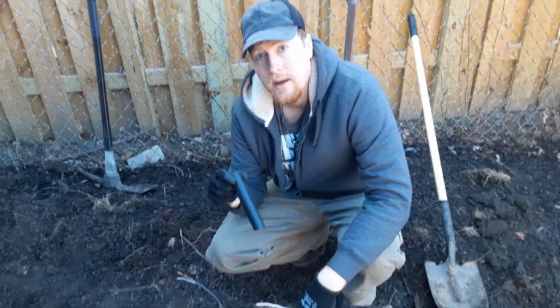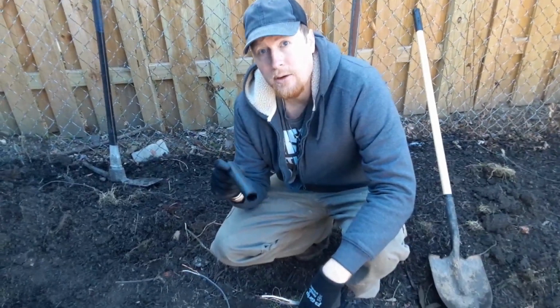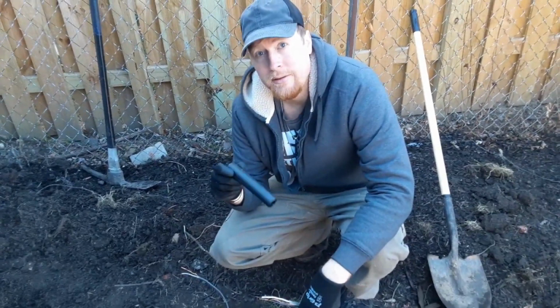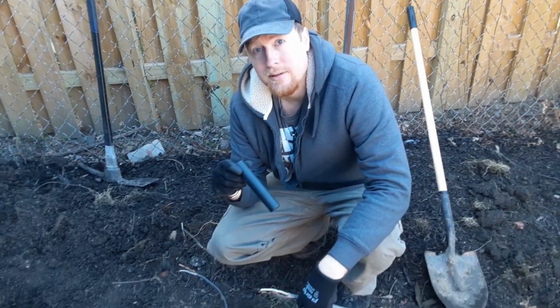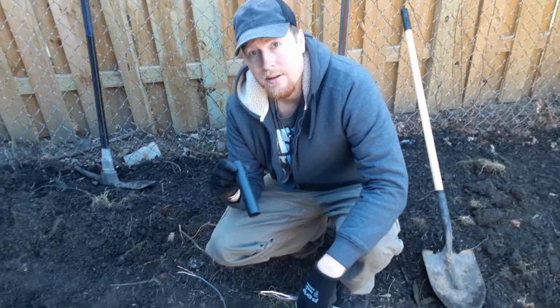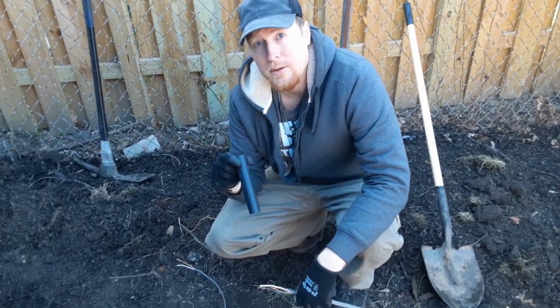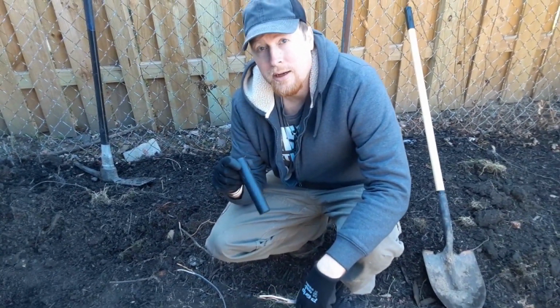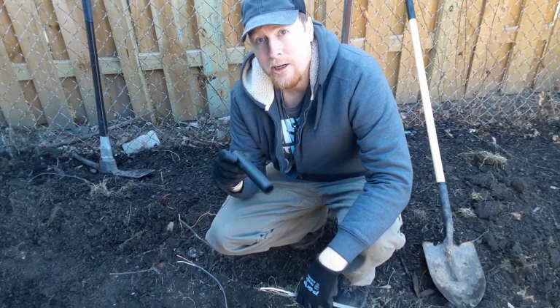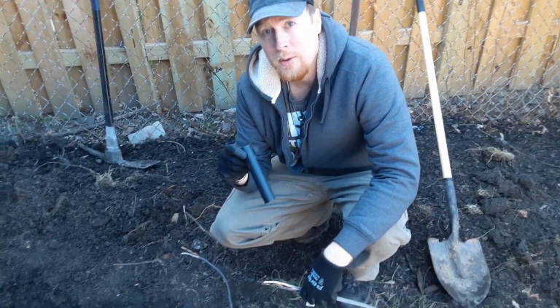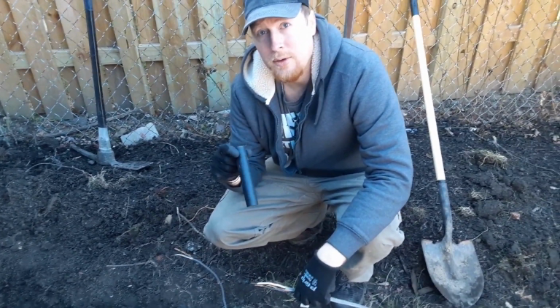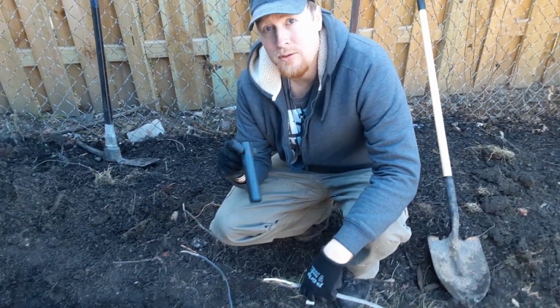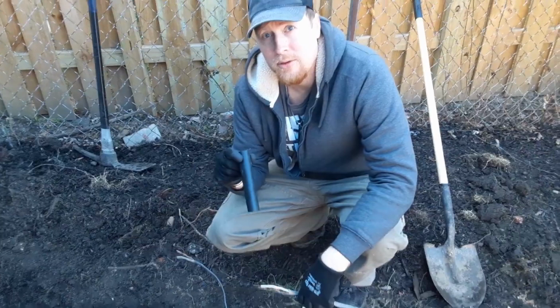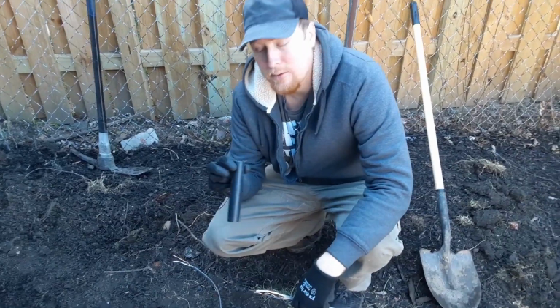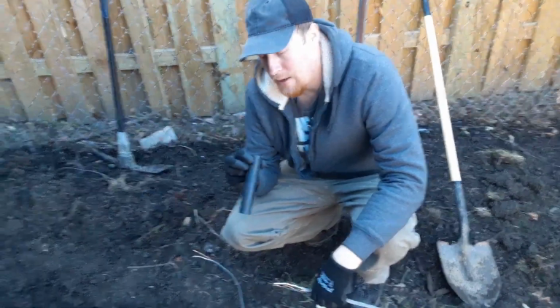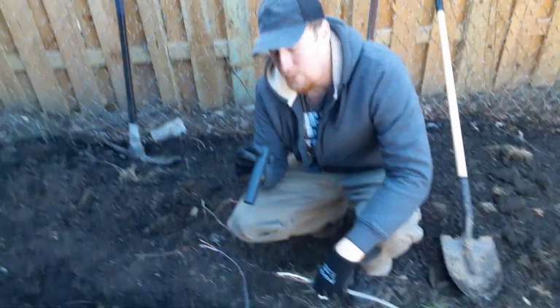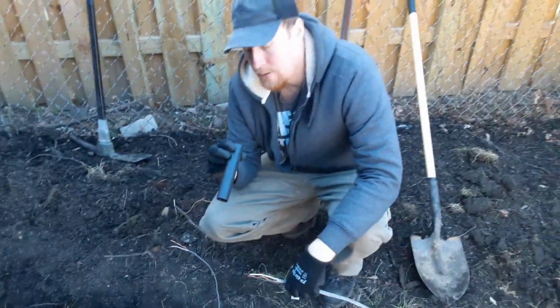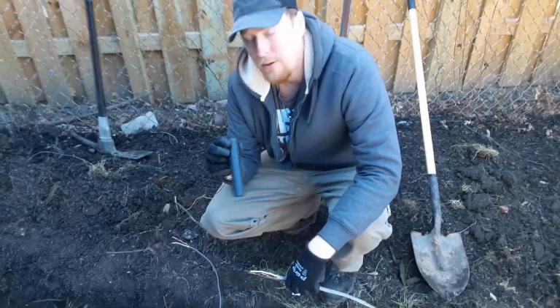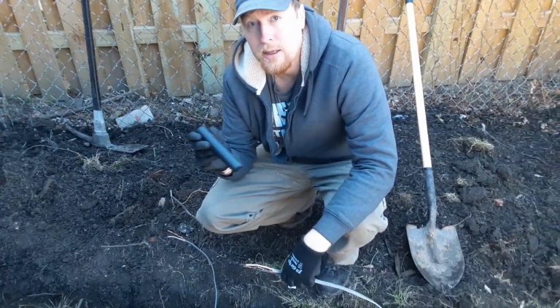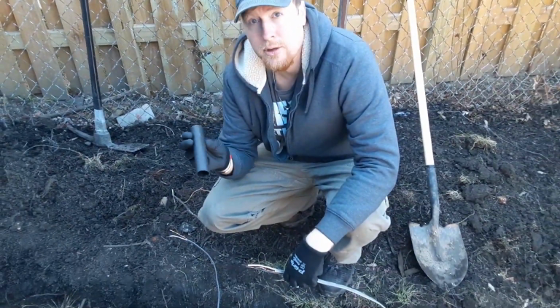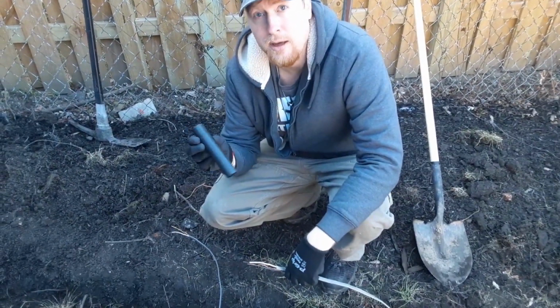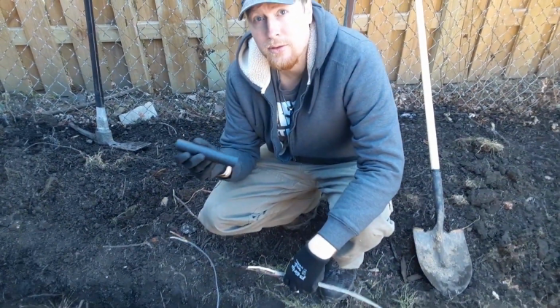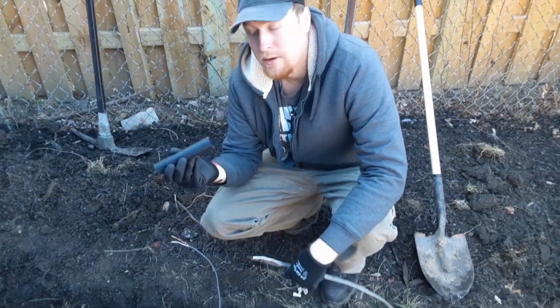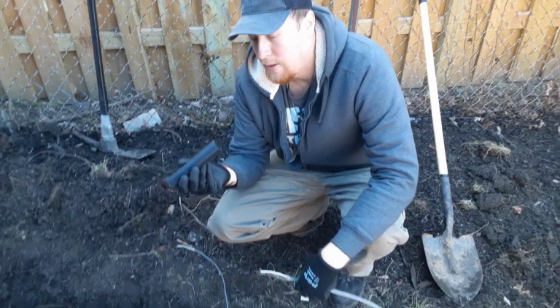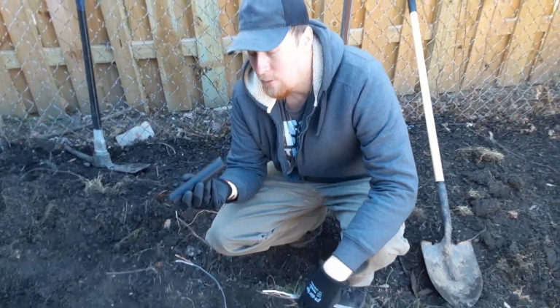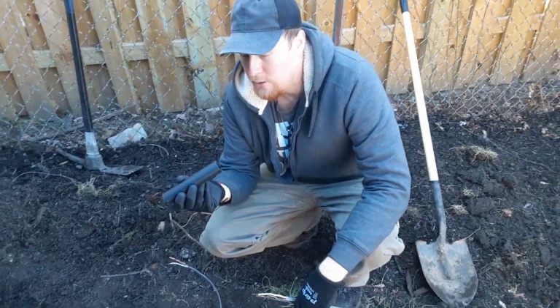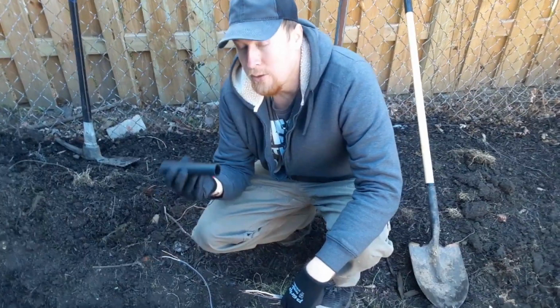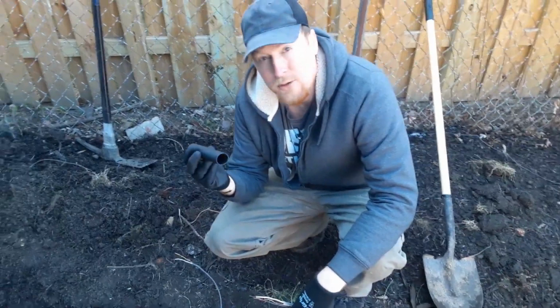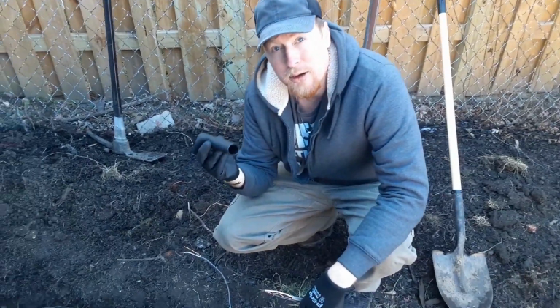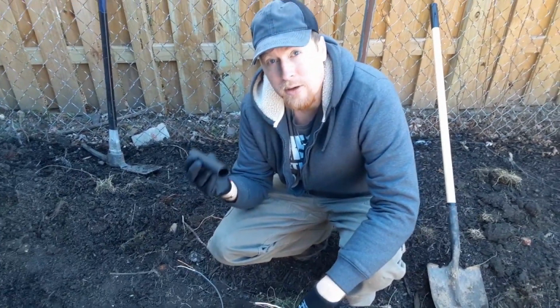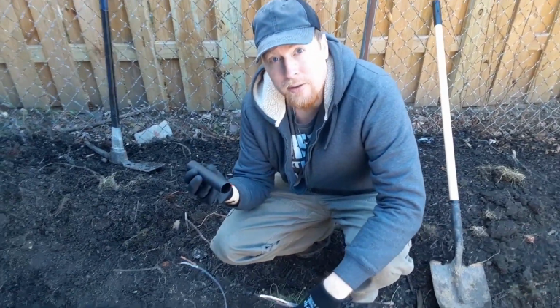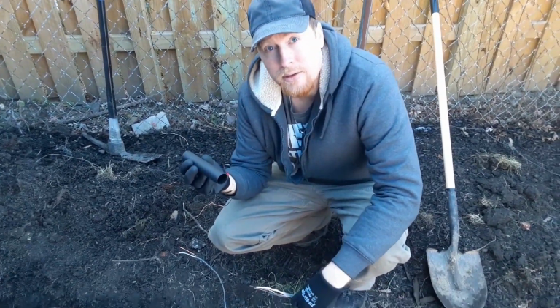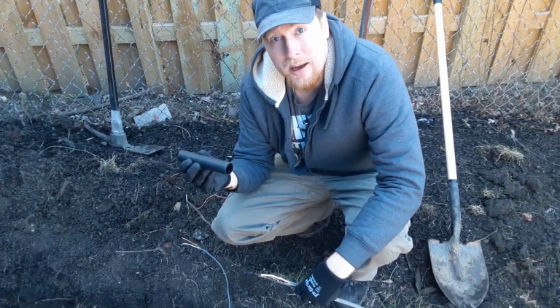How you doing? Welcome to the 3-3 Electric Channel where we give you tips and tricks on how to do simple electrical installations. Today we're going to show you how to do an underground splice.